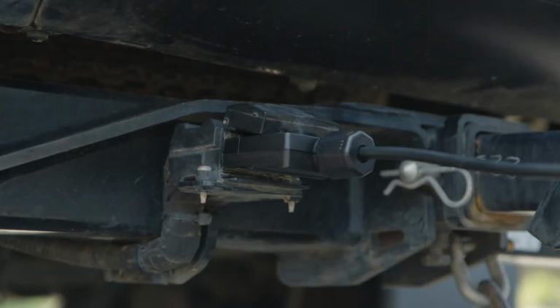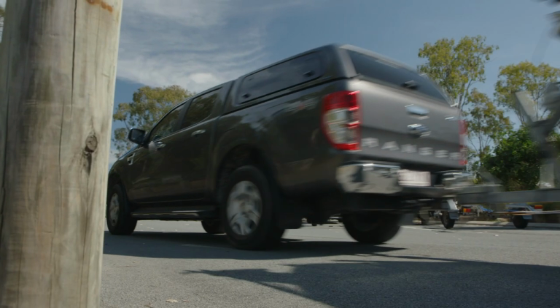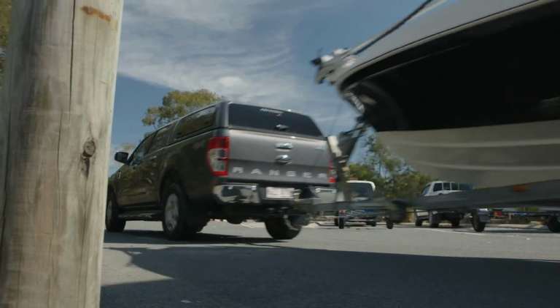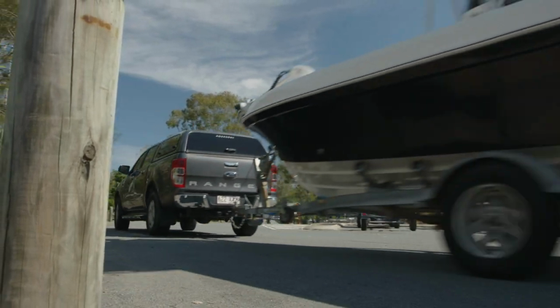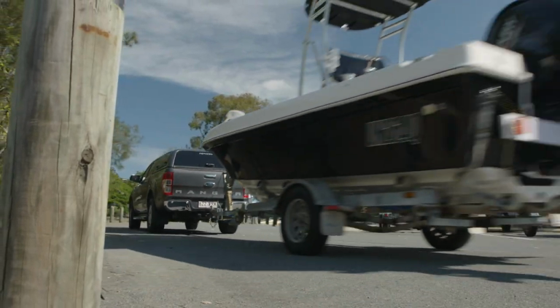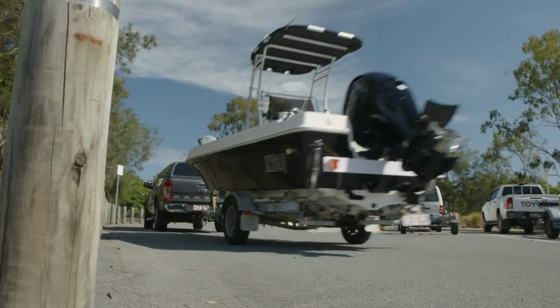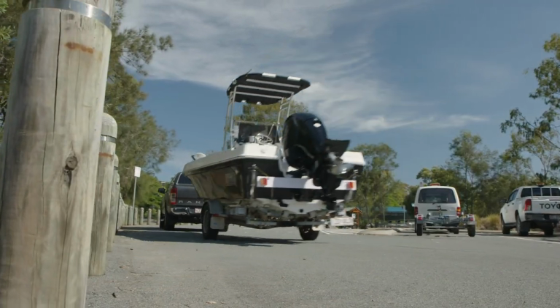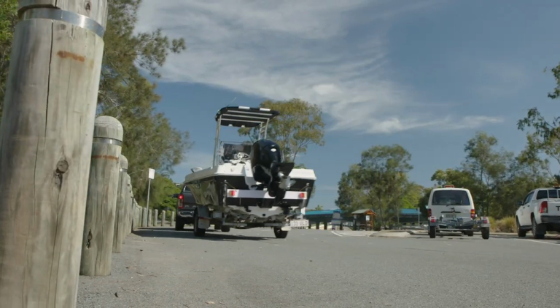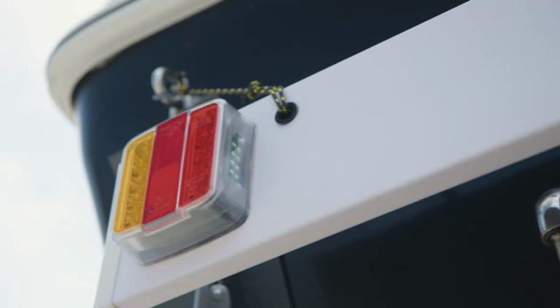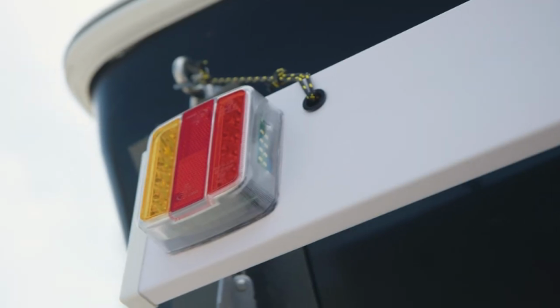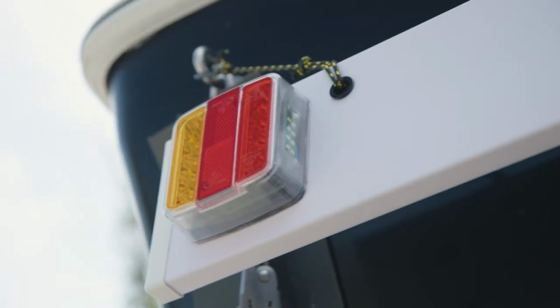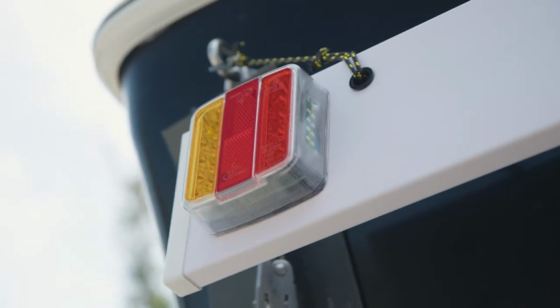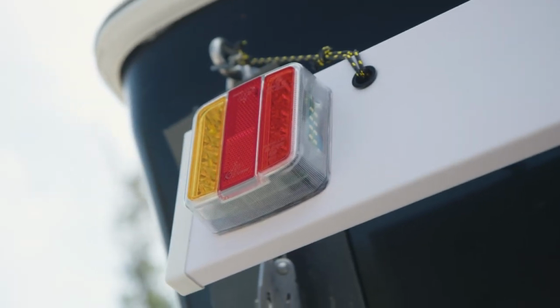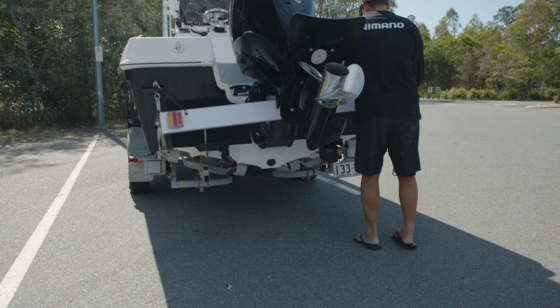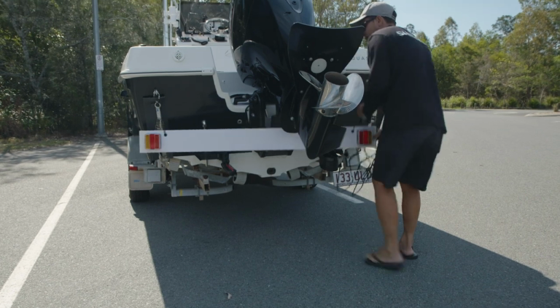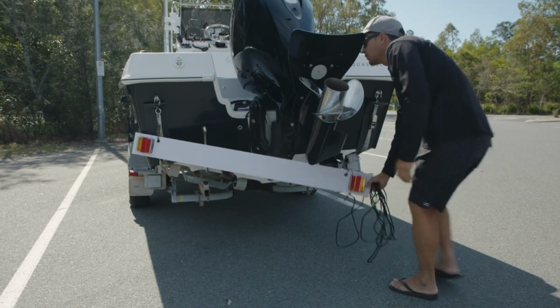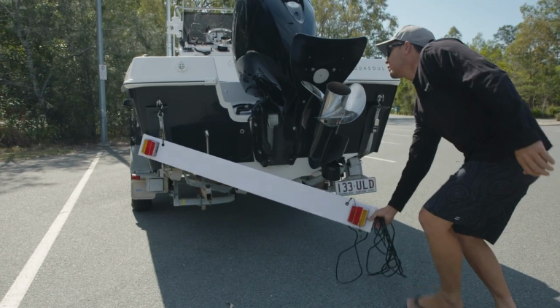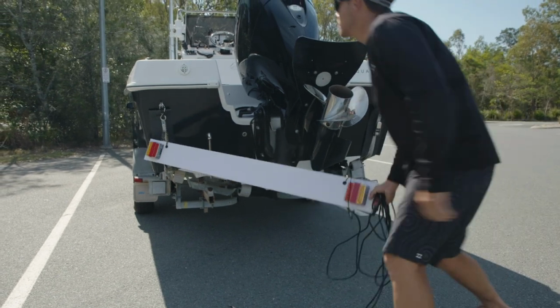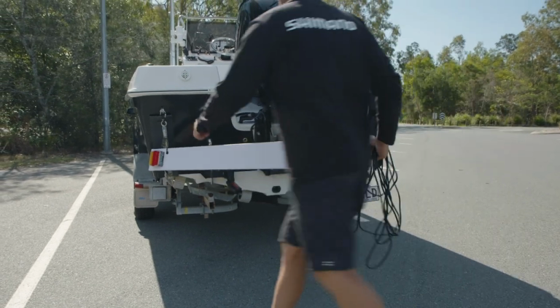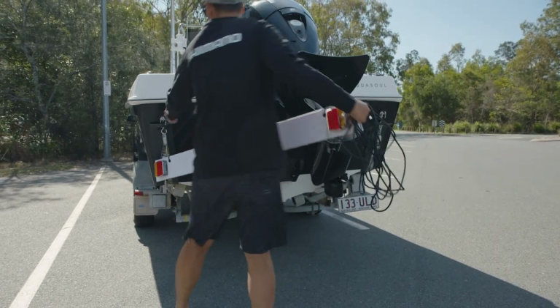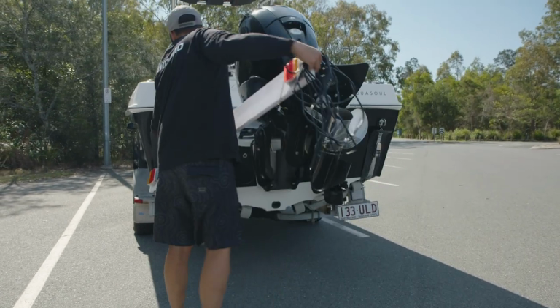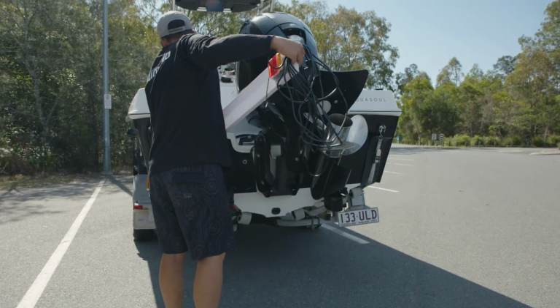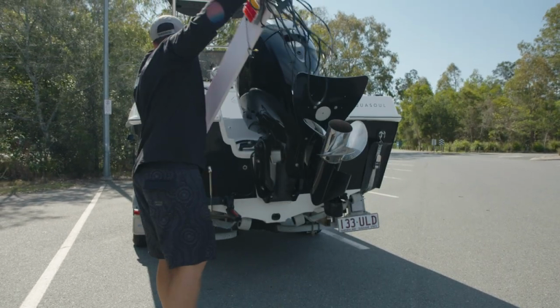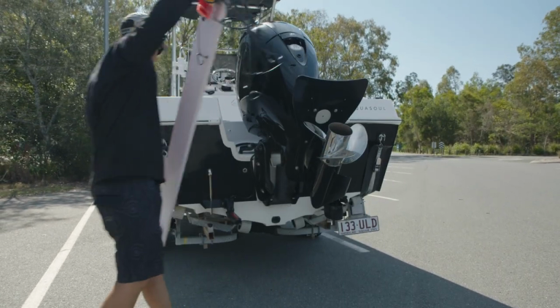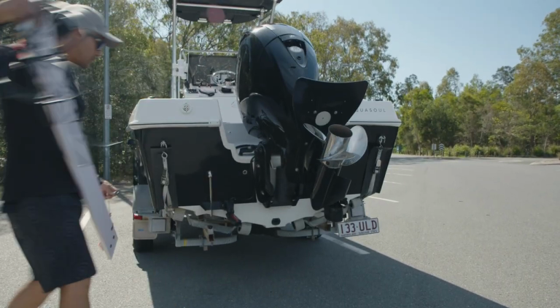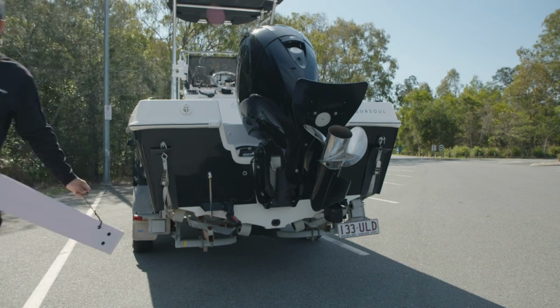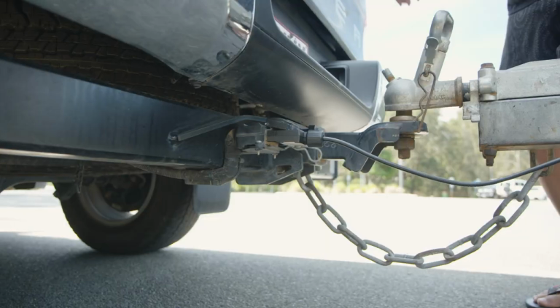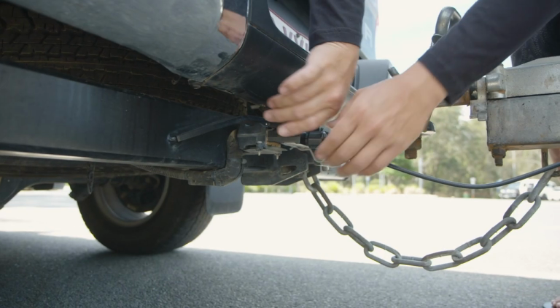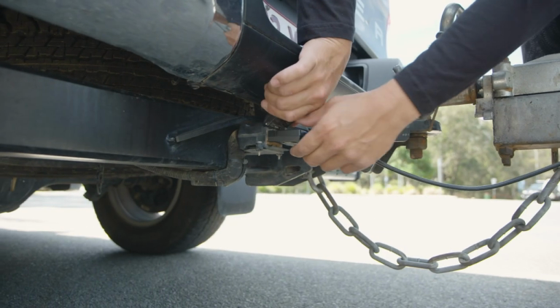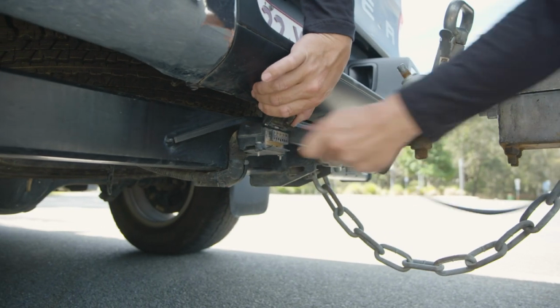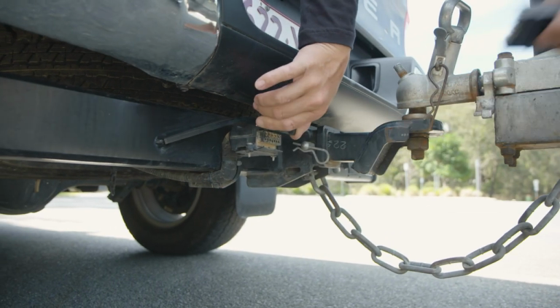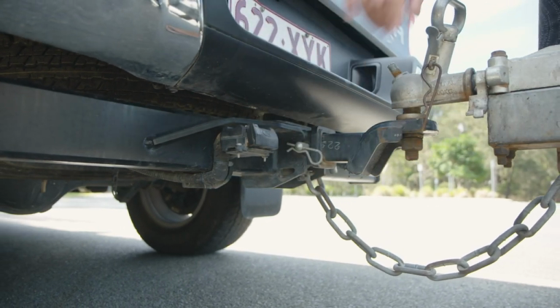The Bowline trailer light board offers a simple and practical way to add lights to almost any trailer. It can be easily removed and transferred between trailers, so you don't have to worry about it being a hassle. This light board is only compatible with 12 volt DC.